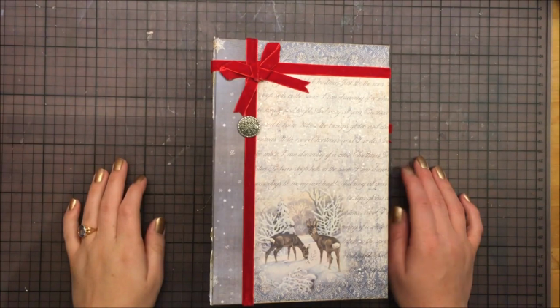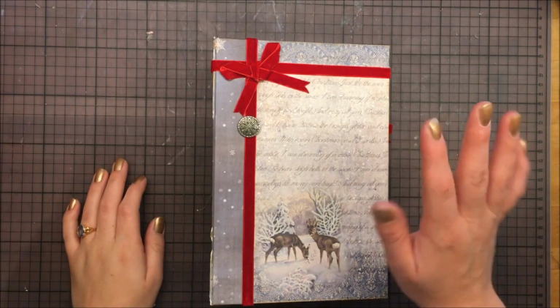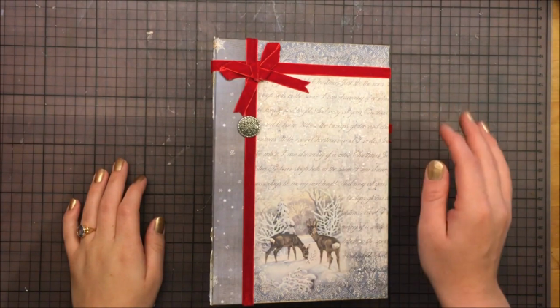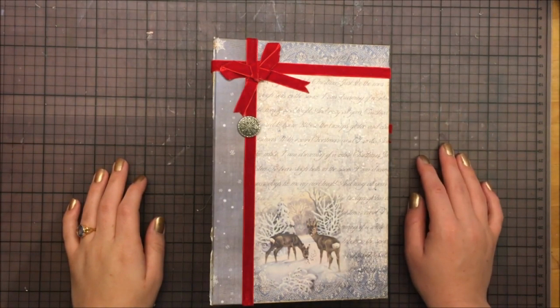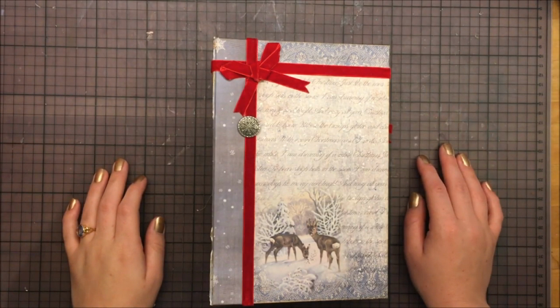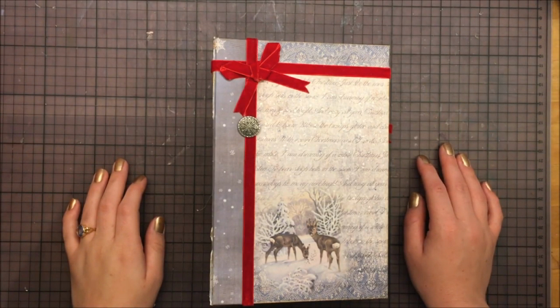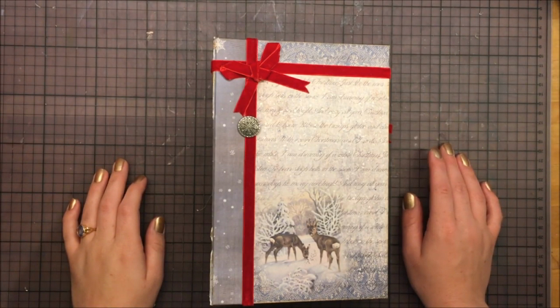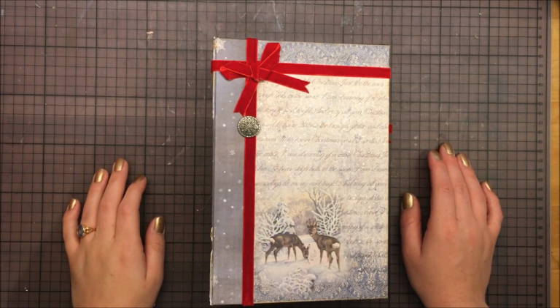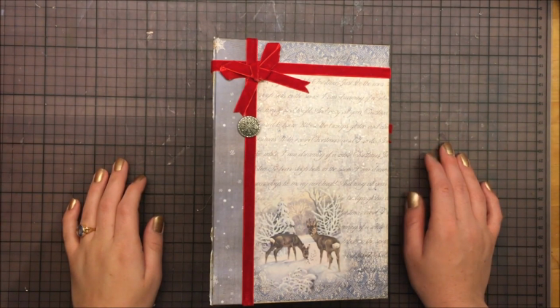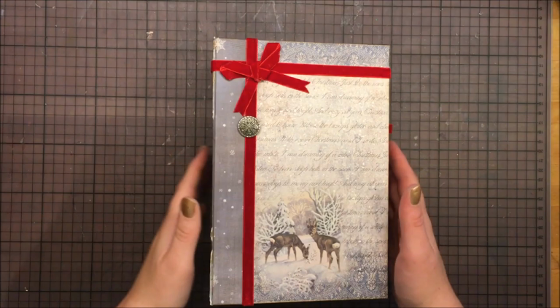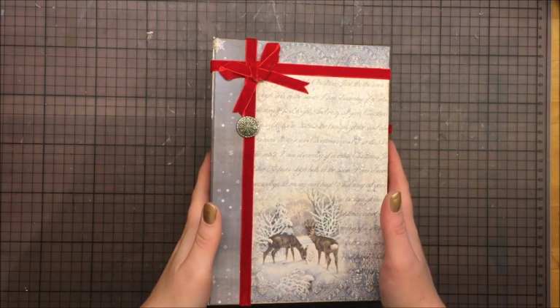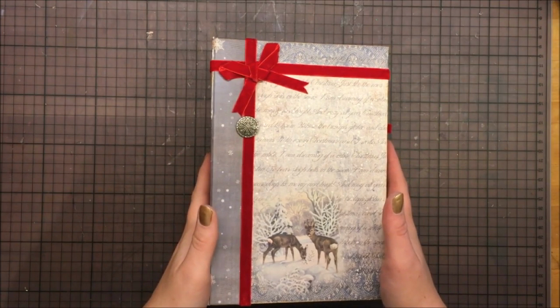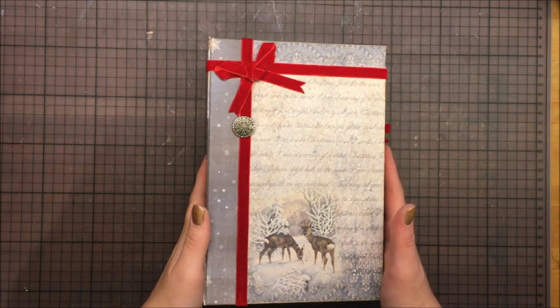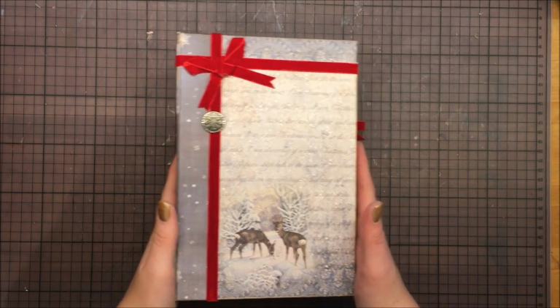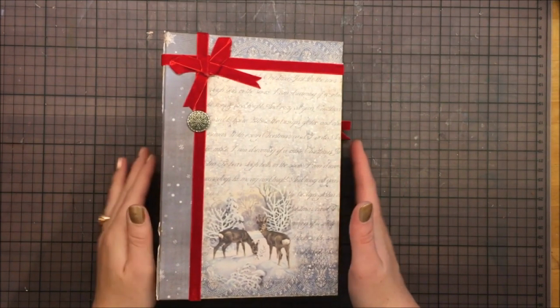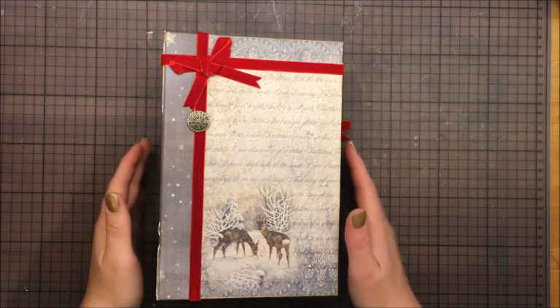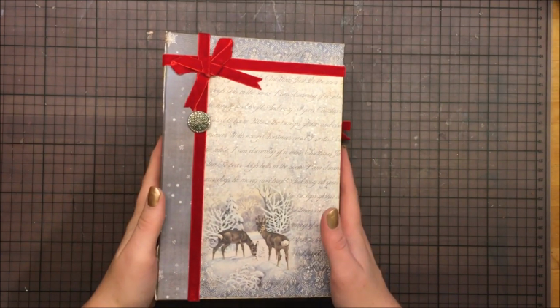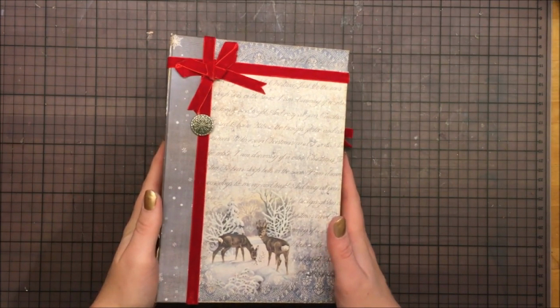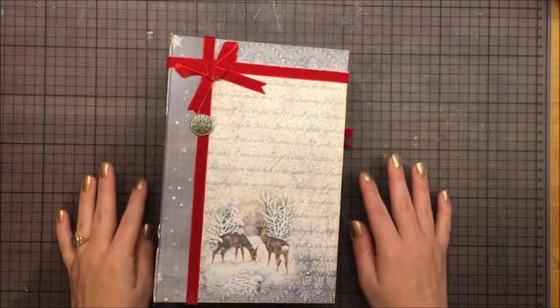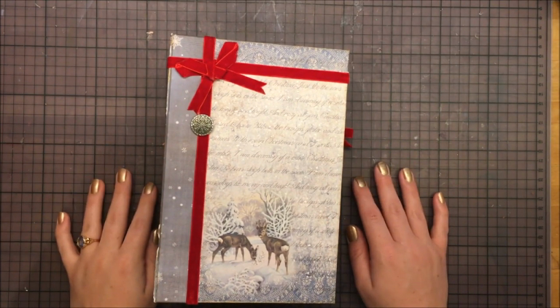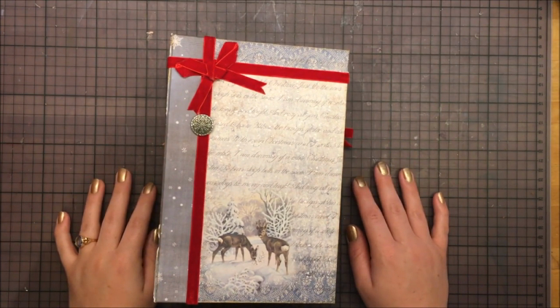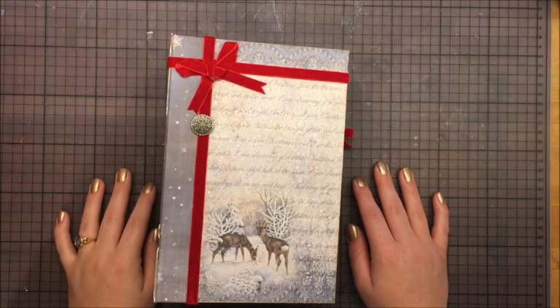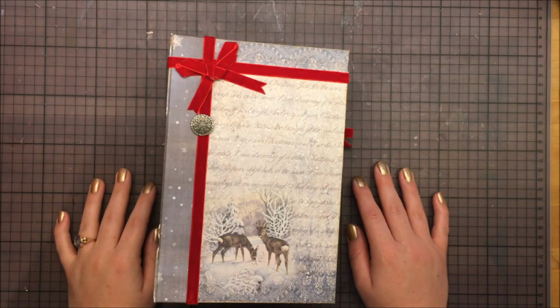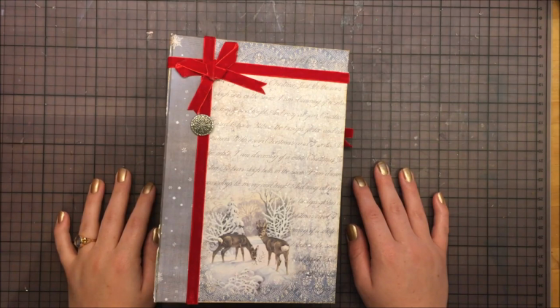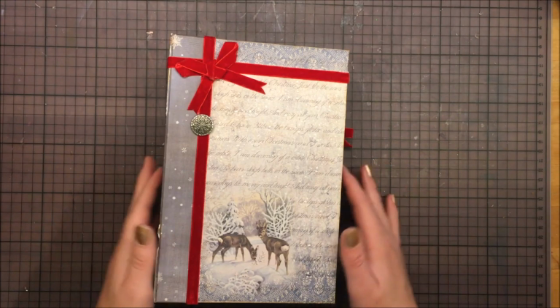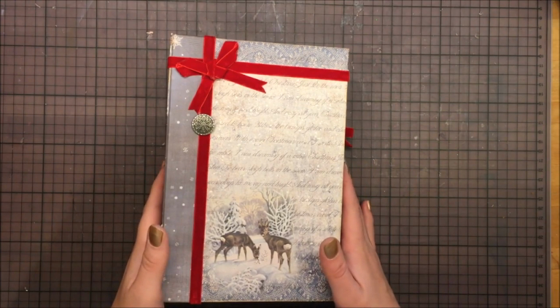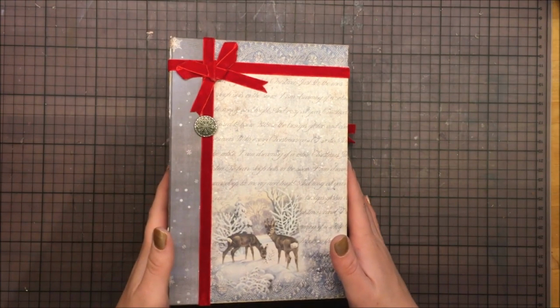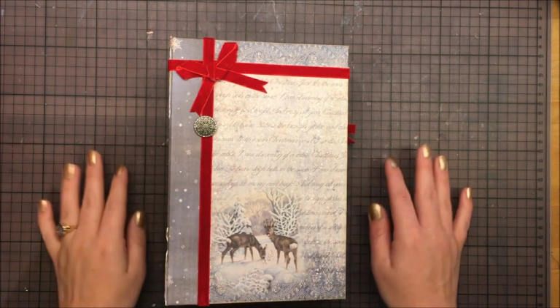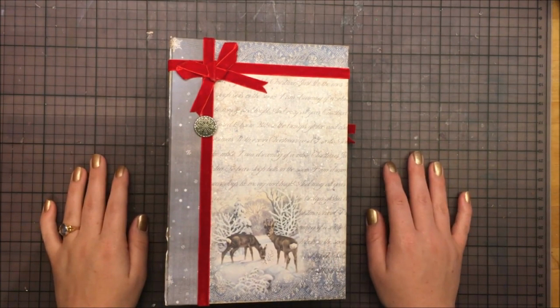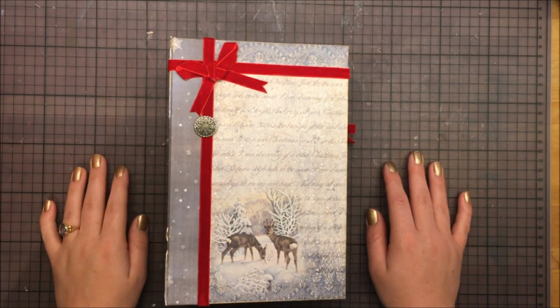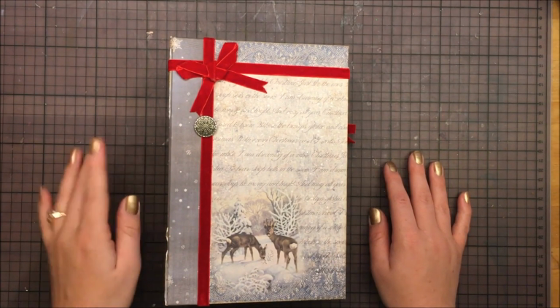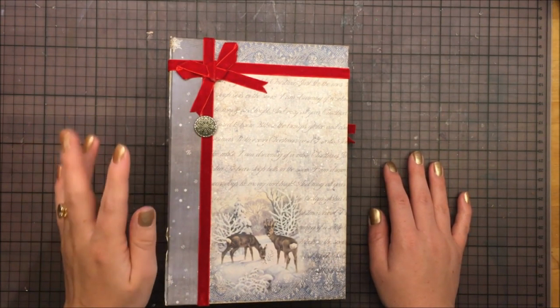Hey guys! Welcome to my third Christmas in July process video. Today we are doing Christmas 2013. So let's get started!